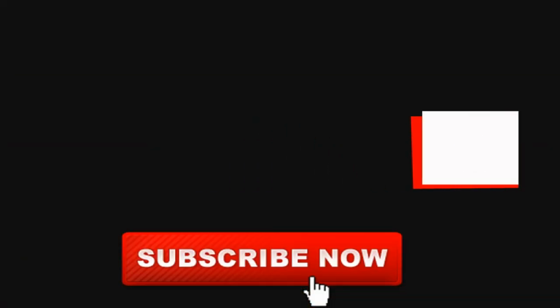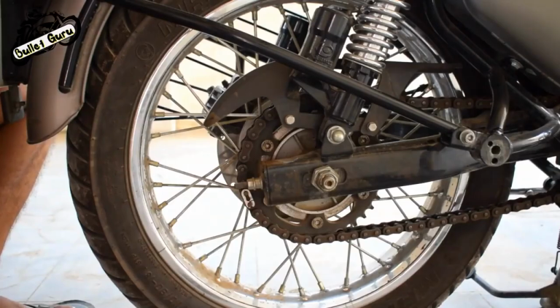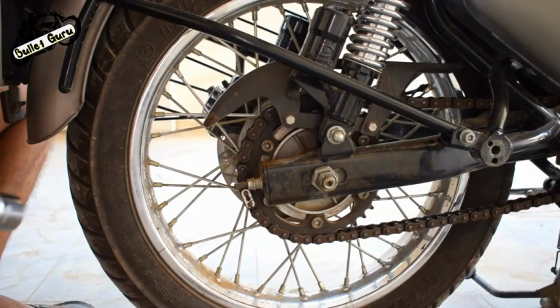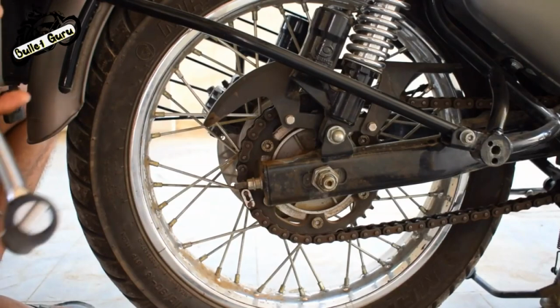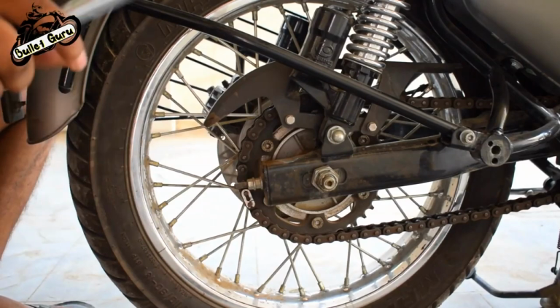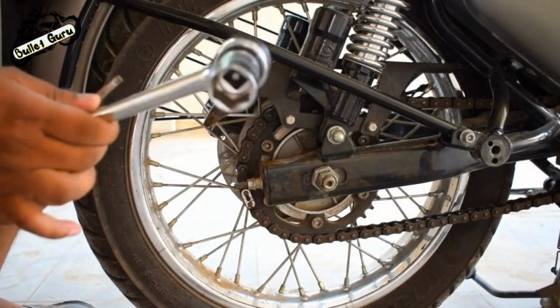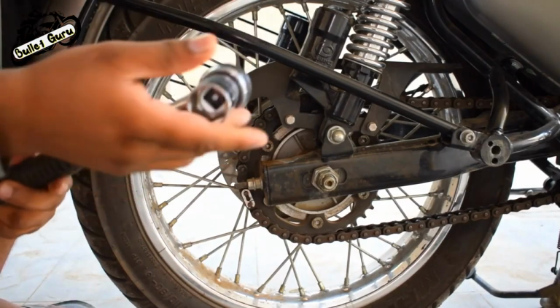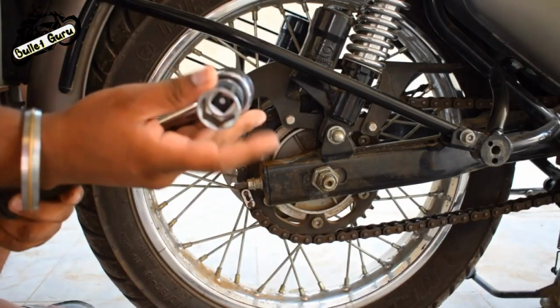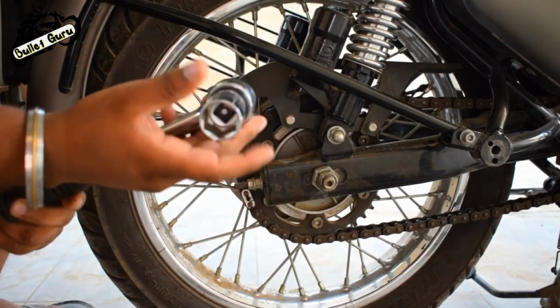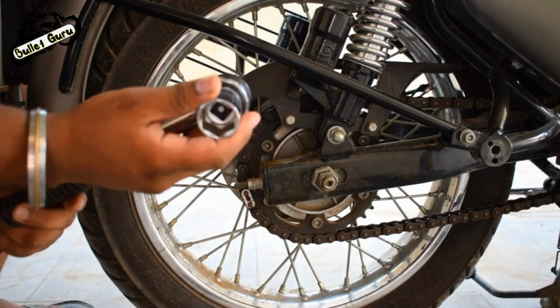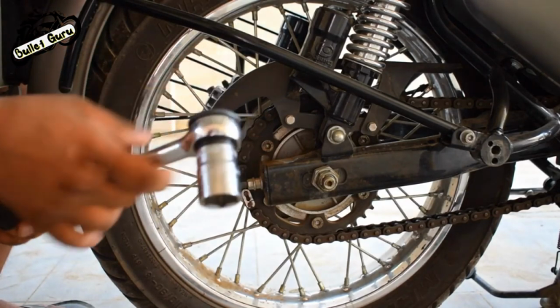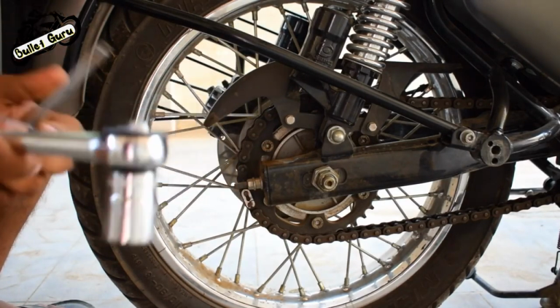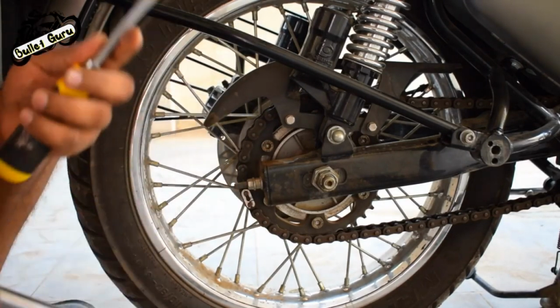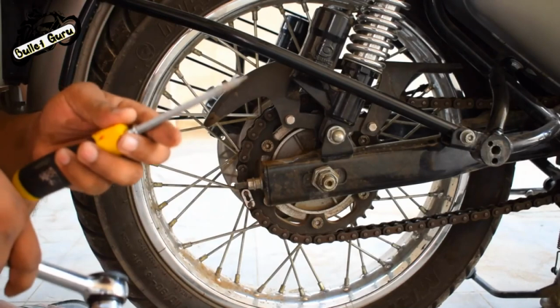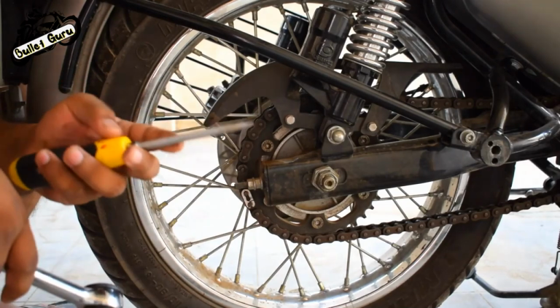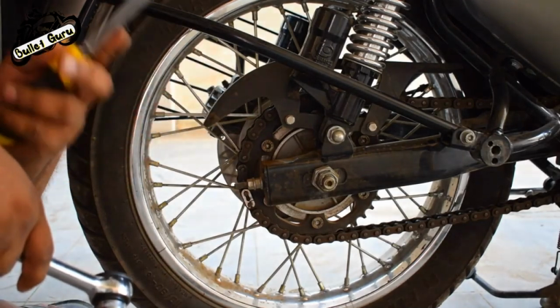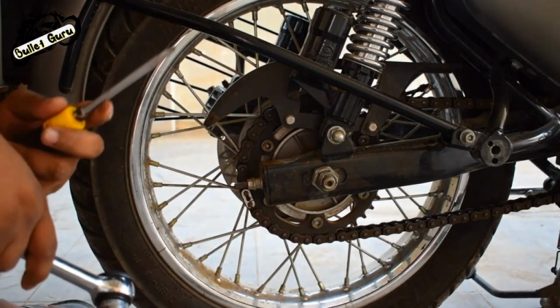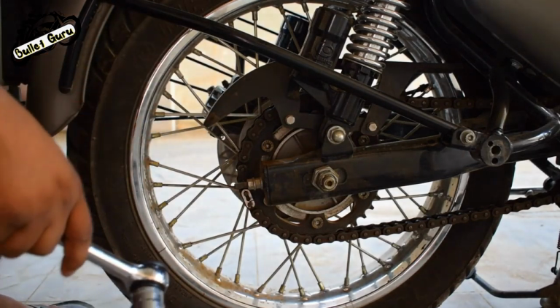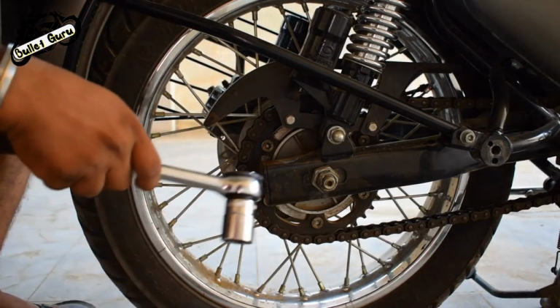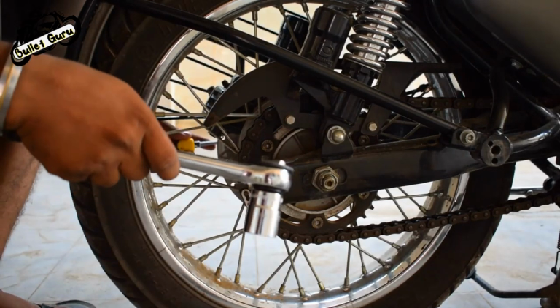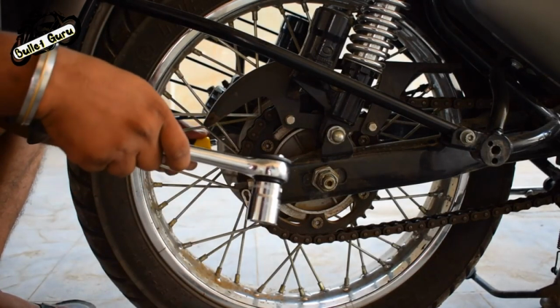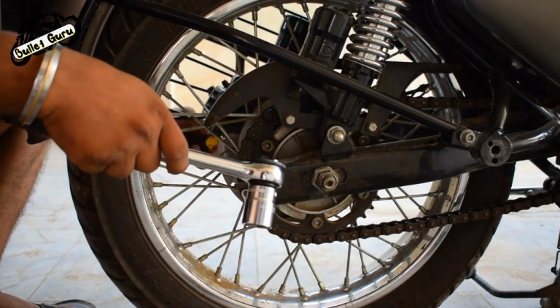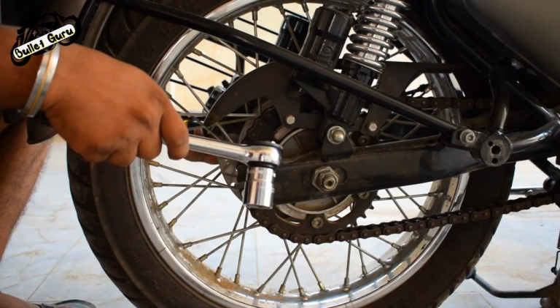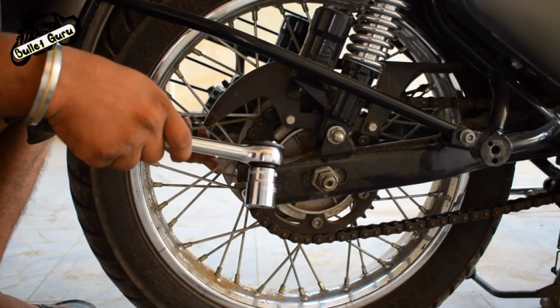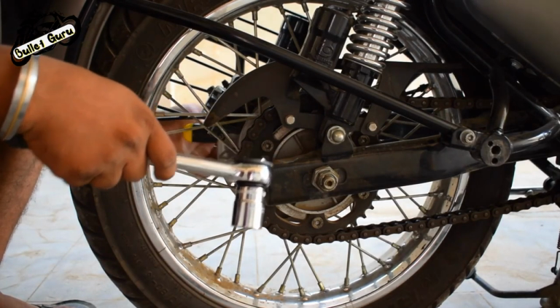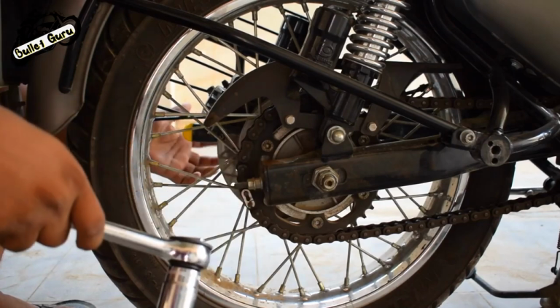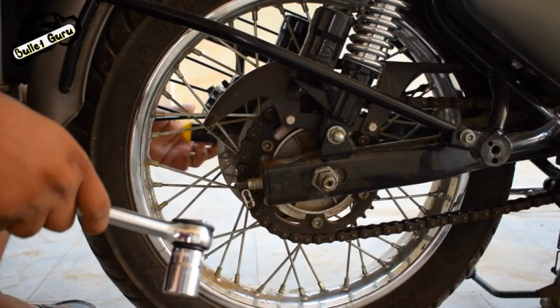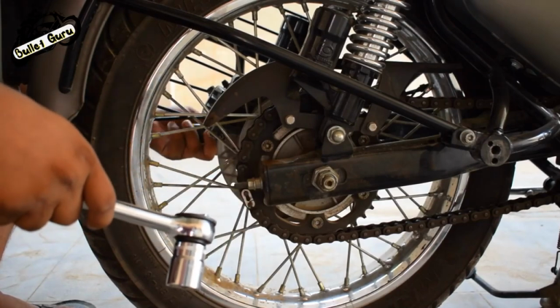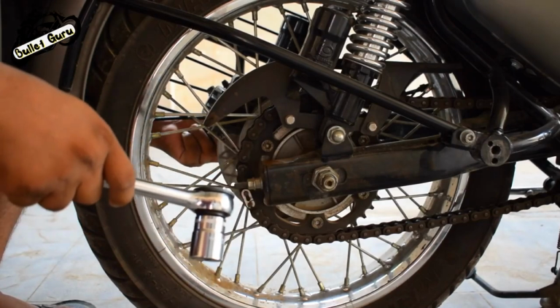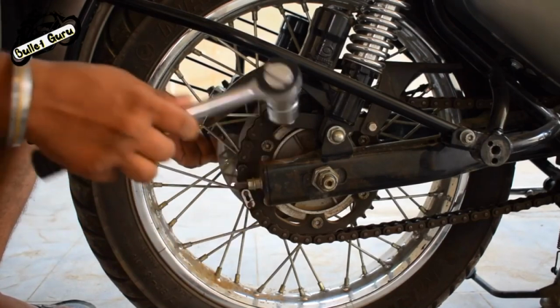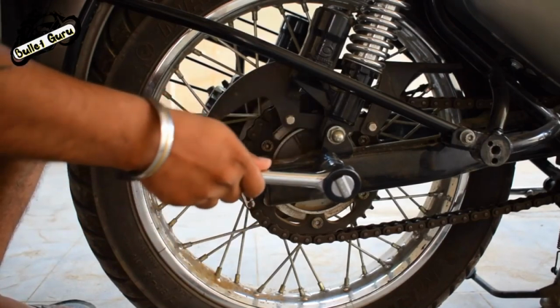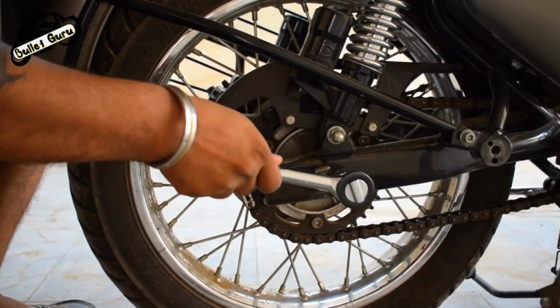The rear wheel is very easy to open. It has a 24 number — you need a socket and a screwdriver. On the other side, you can put it so it doesn't rotate.